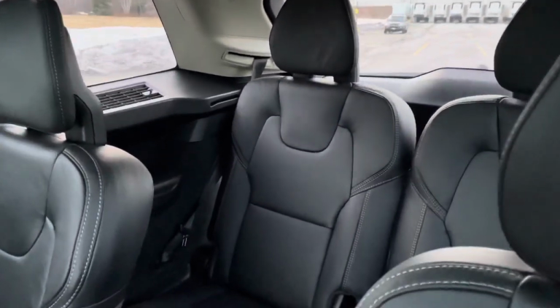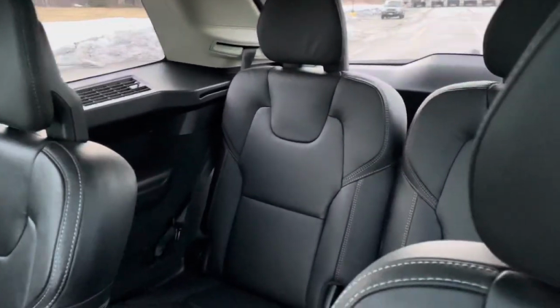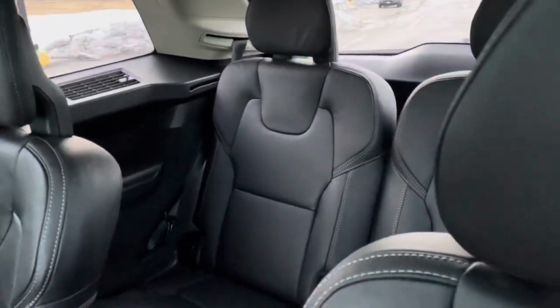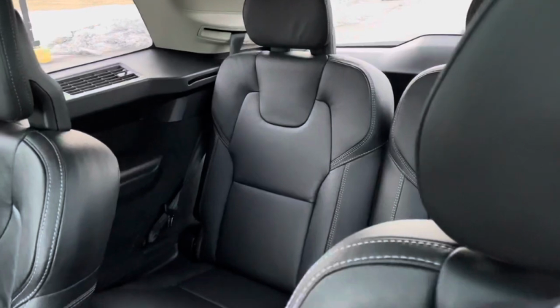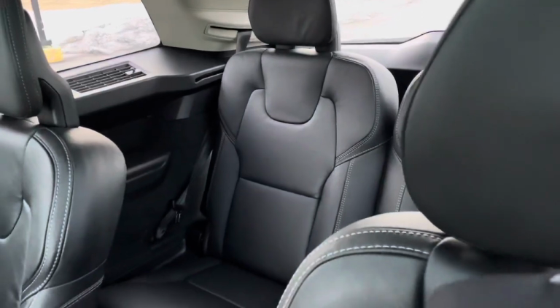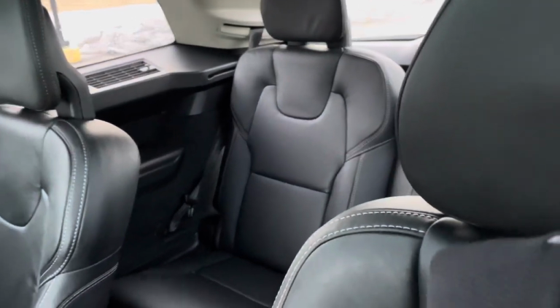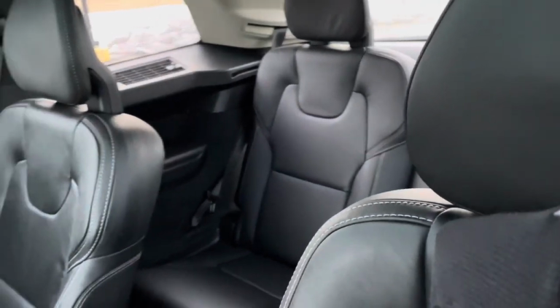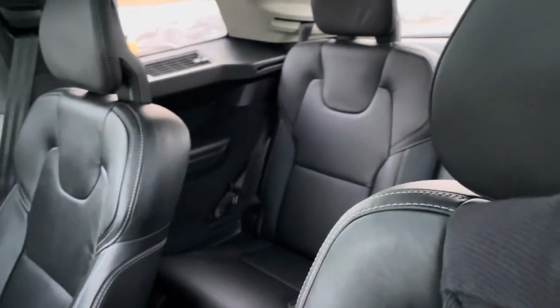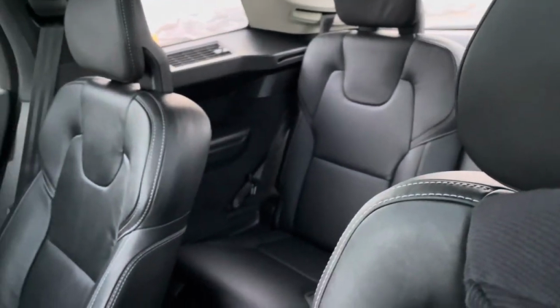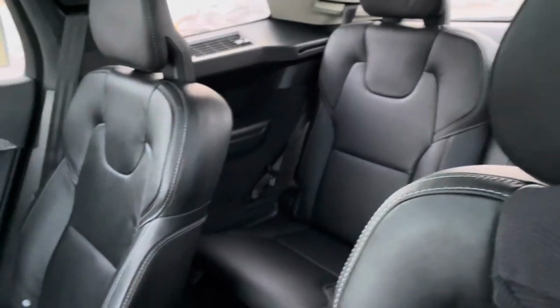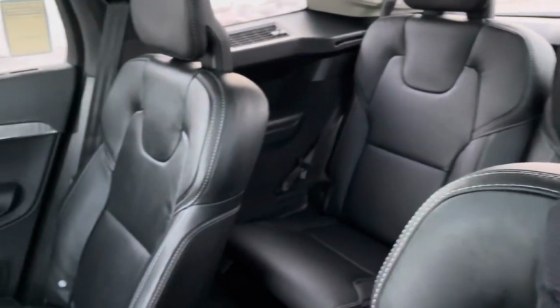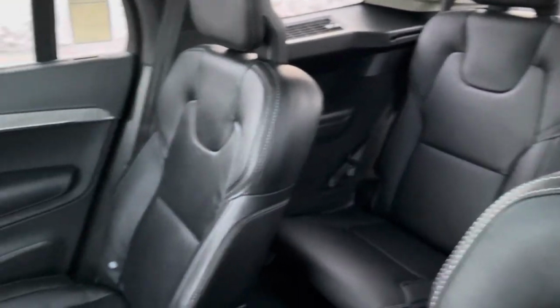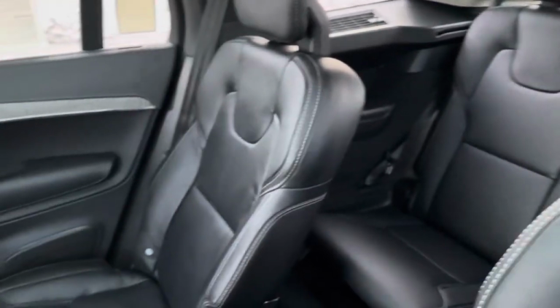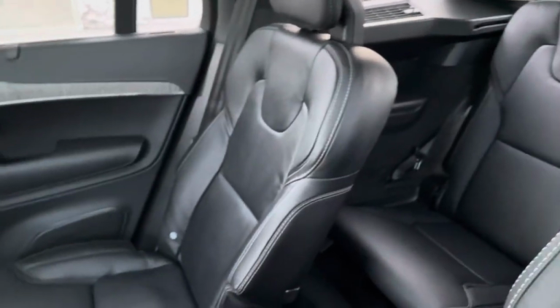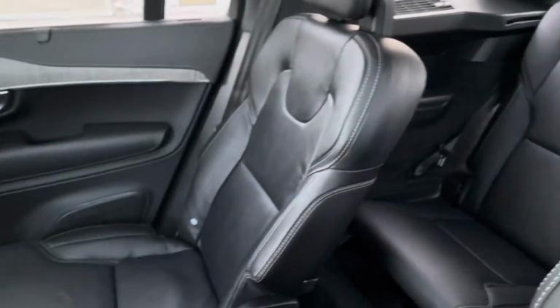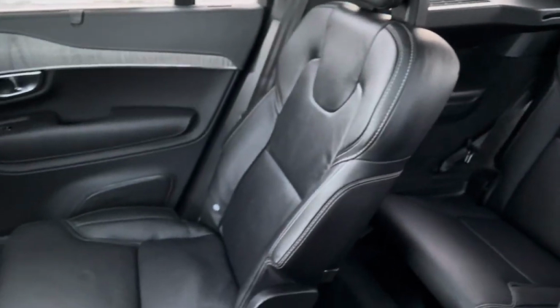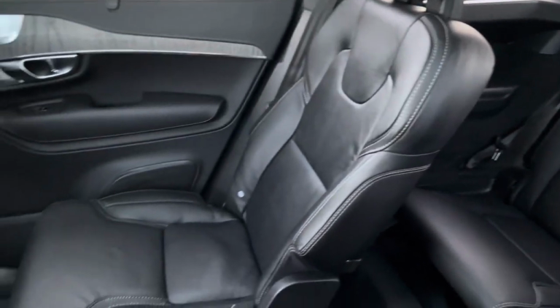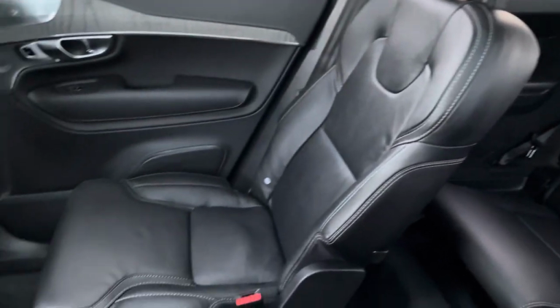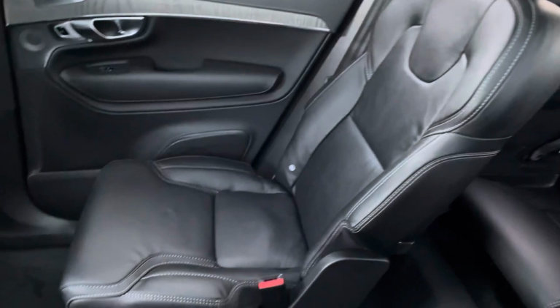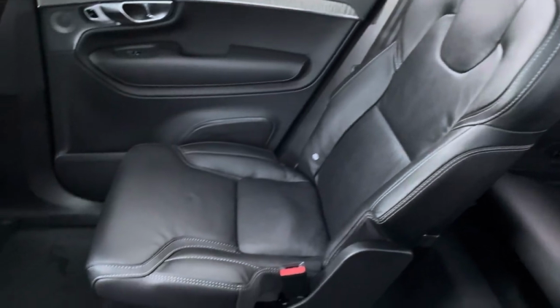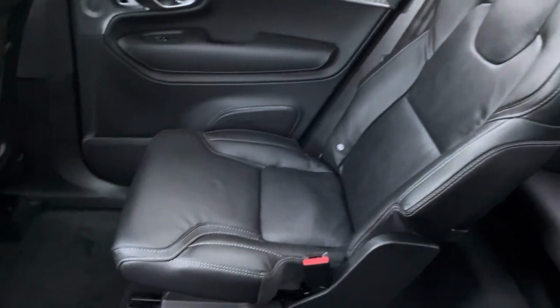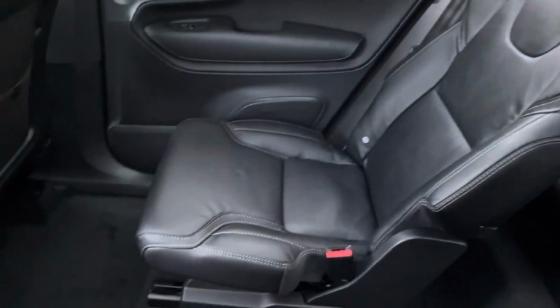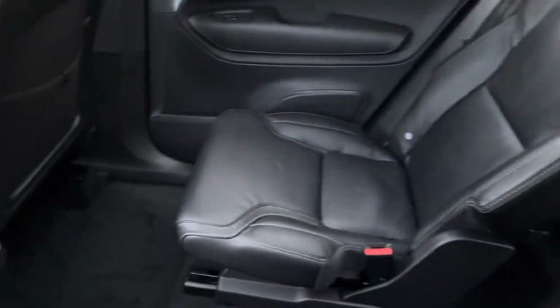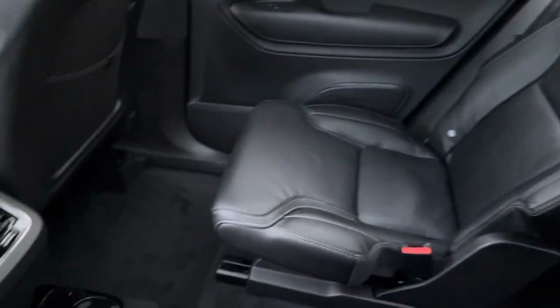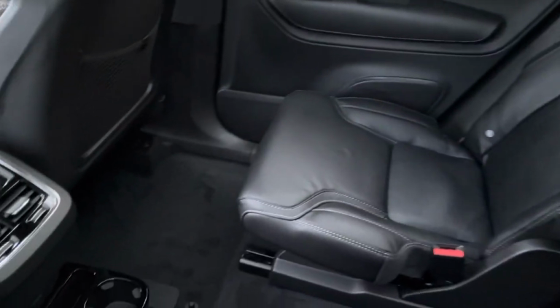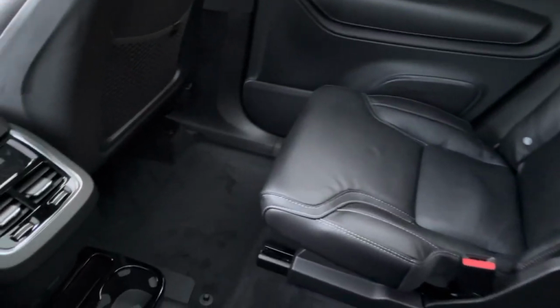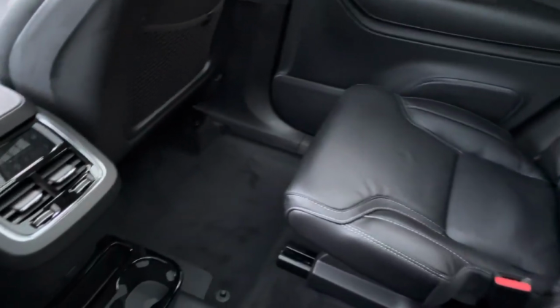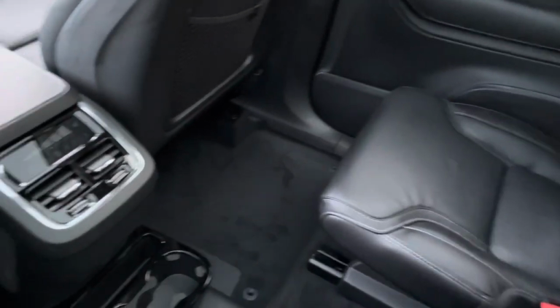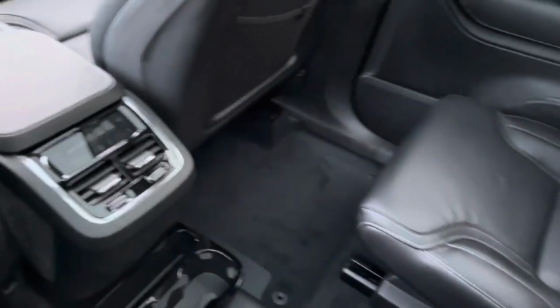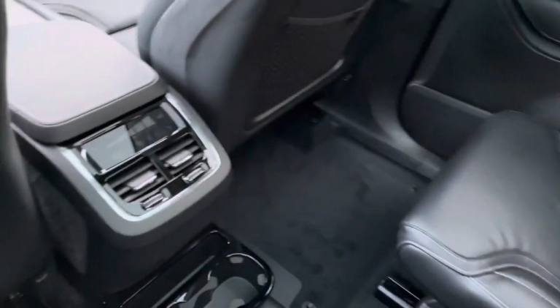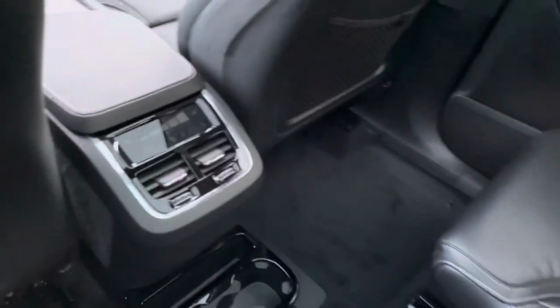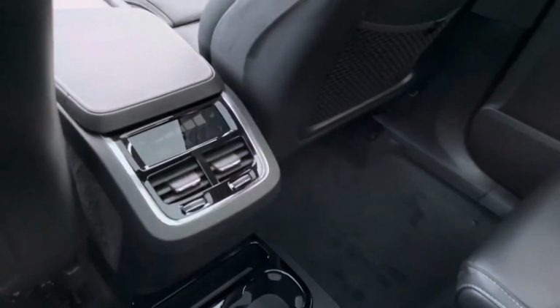This is the six-seat configuration, so we have these sweet captain's chairs. Charcoal Napa leather — so soft, so comfortable.